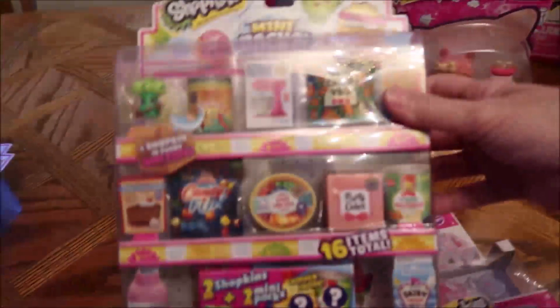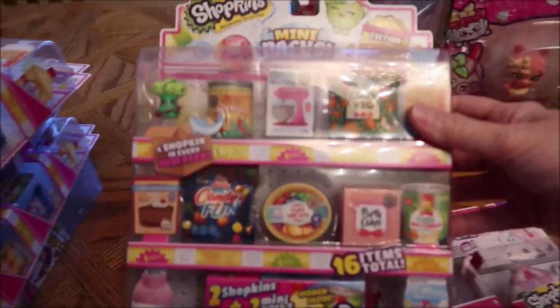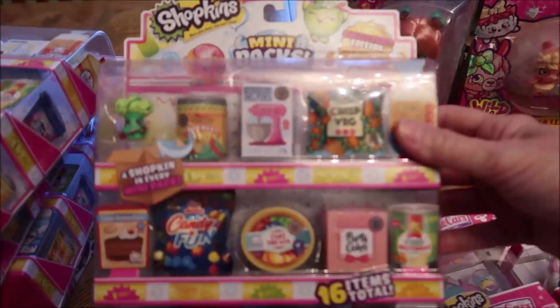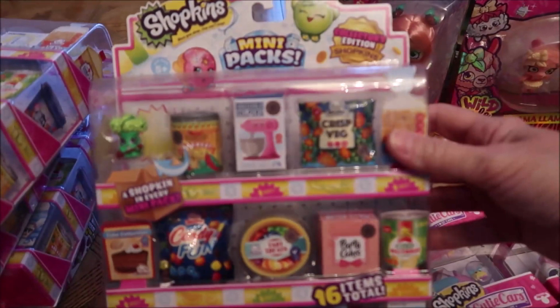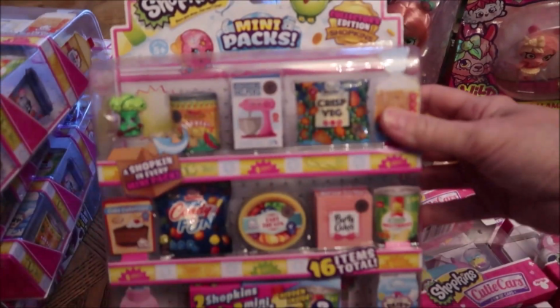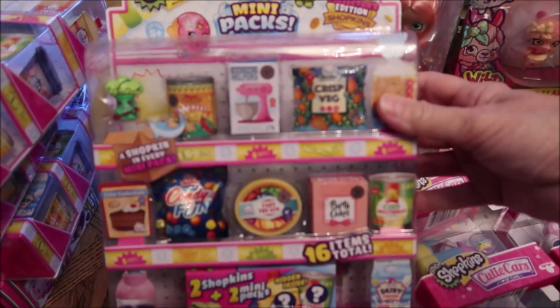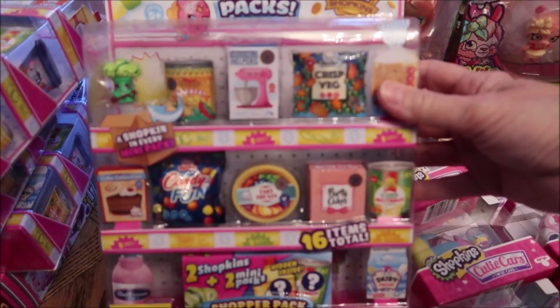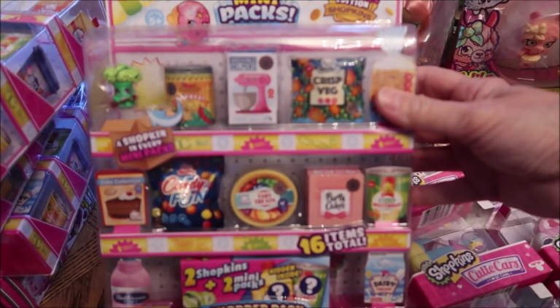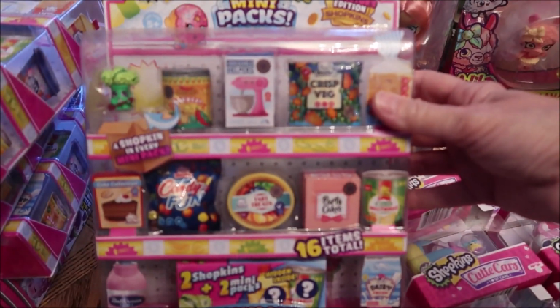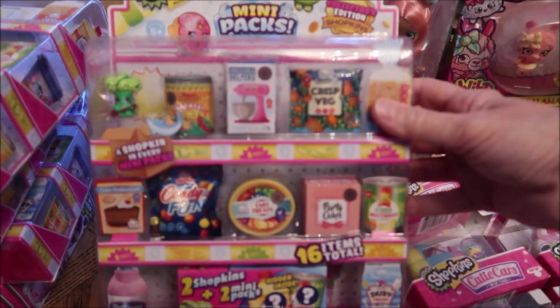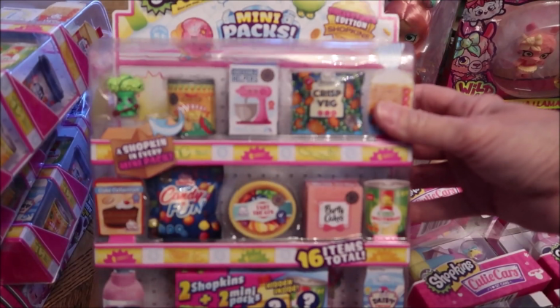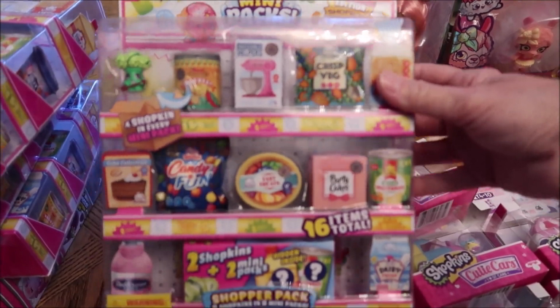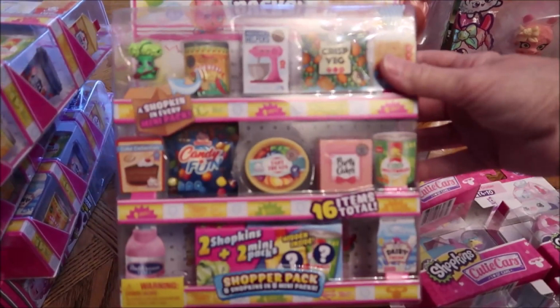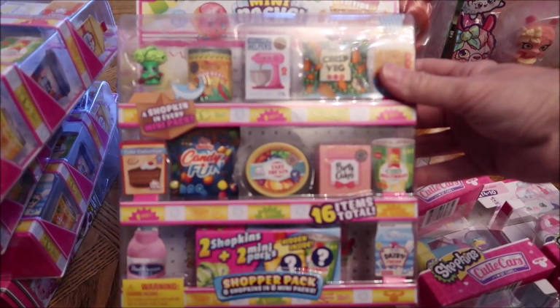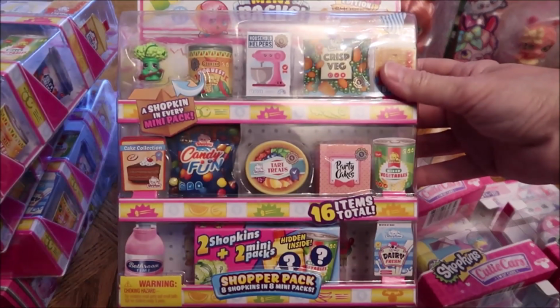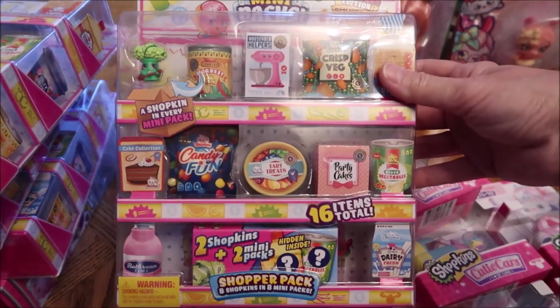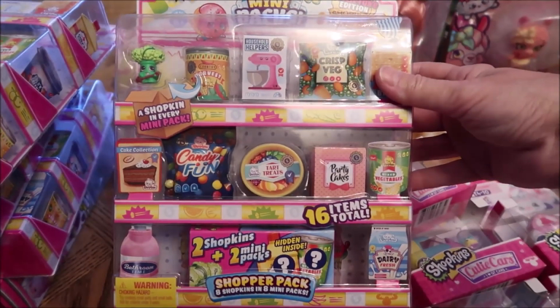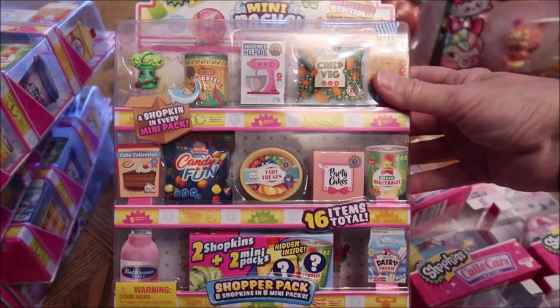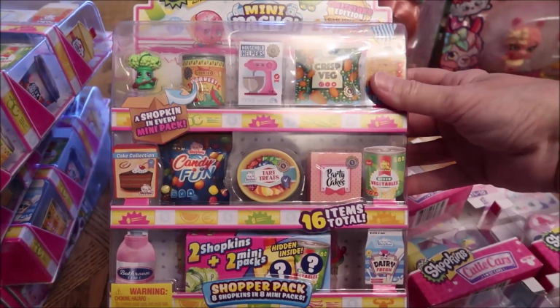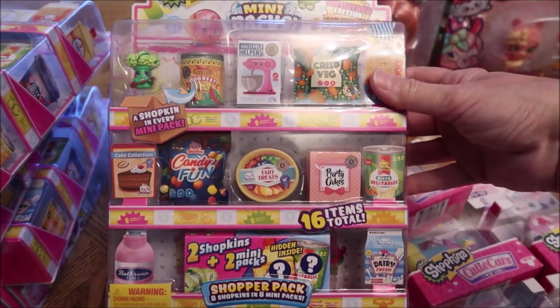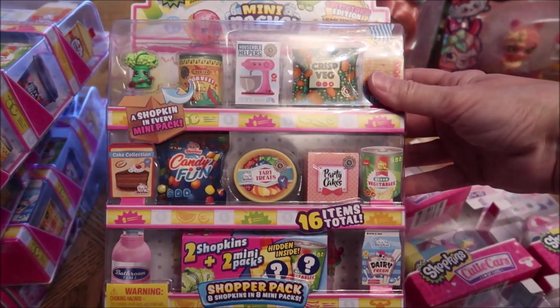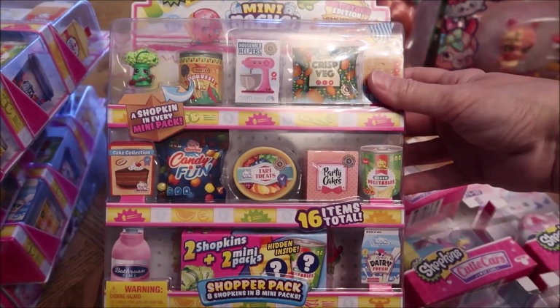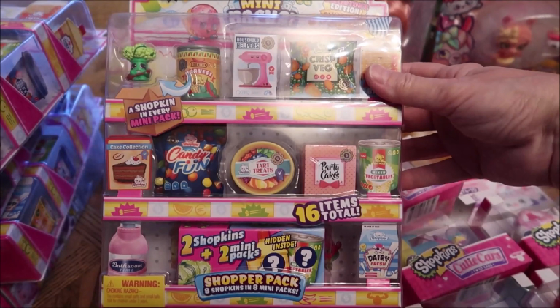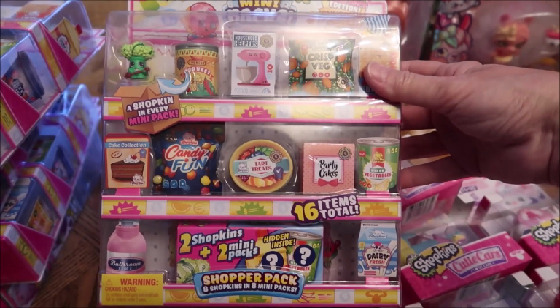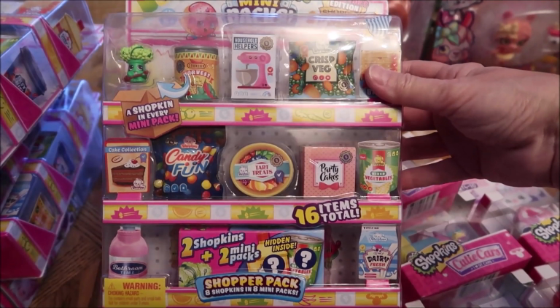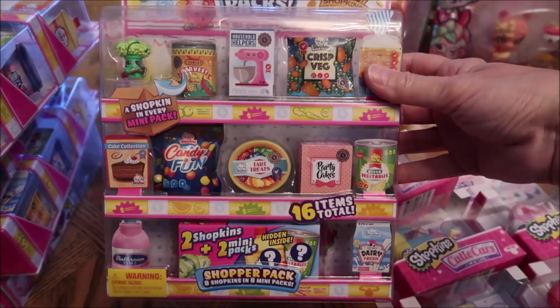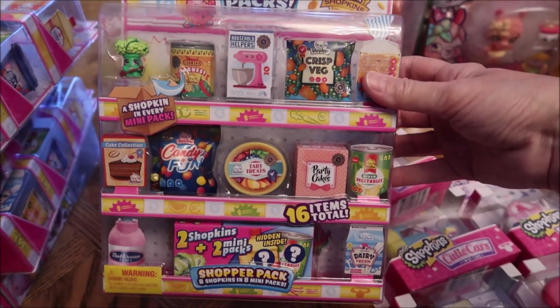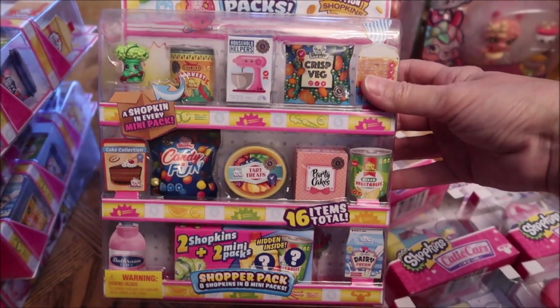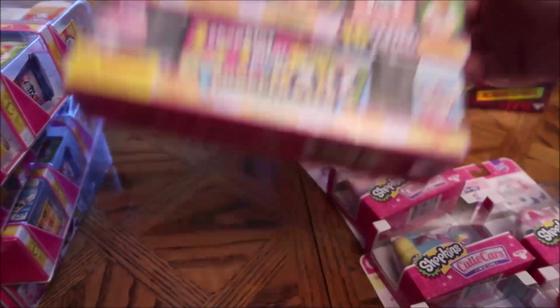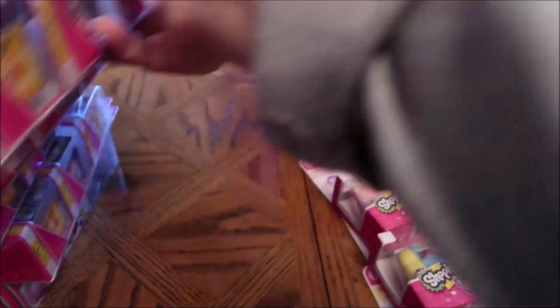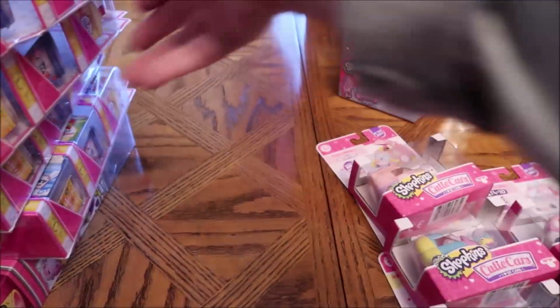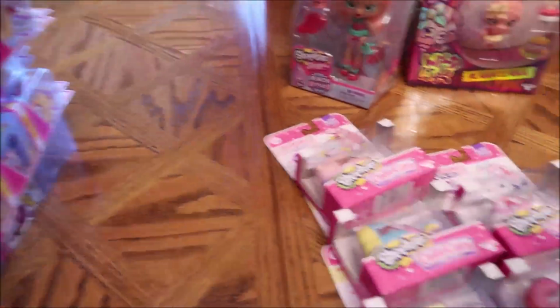Here's another one — mini packs, collector's edition Shopkins. This one has candy, more veg, and party cakes. So I think she's going to love those.